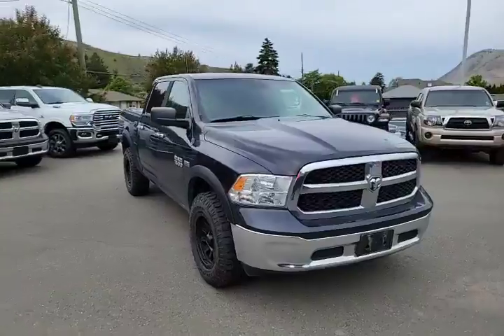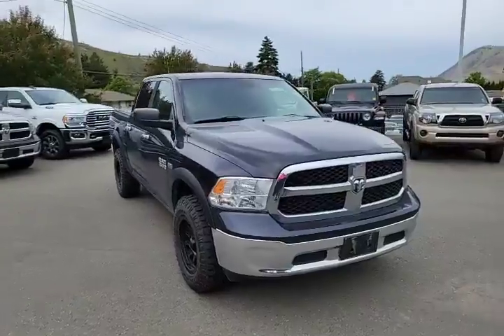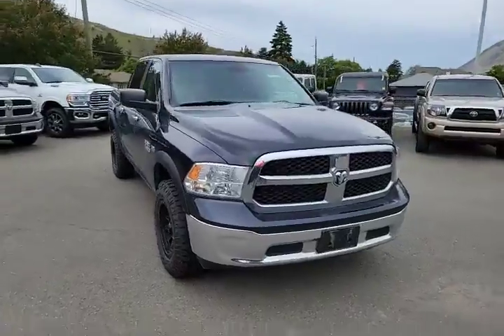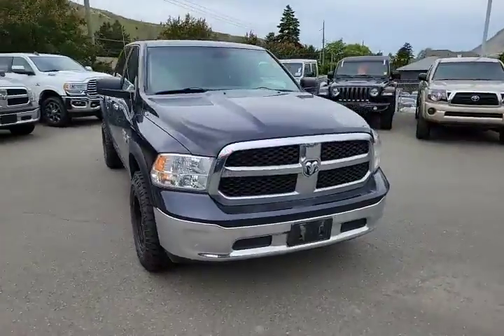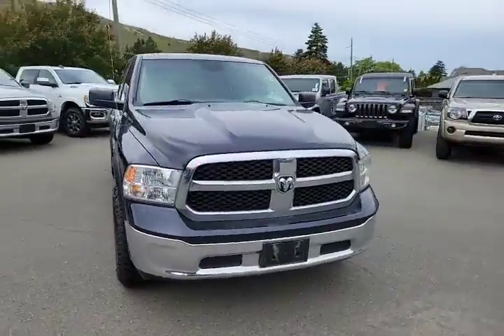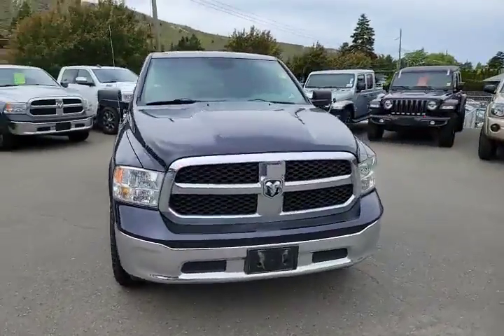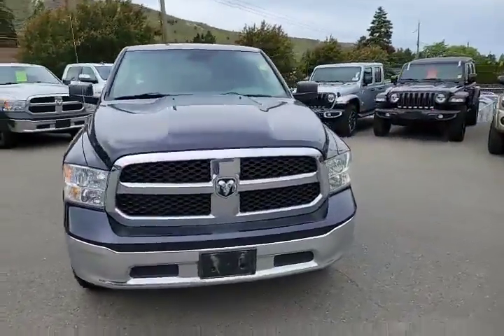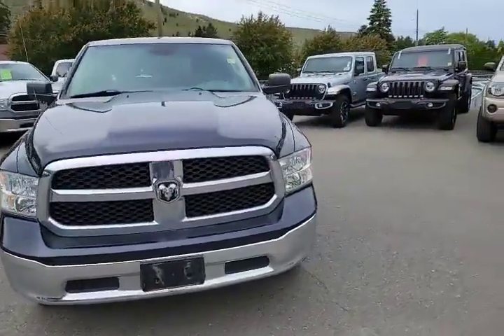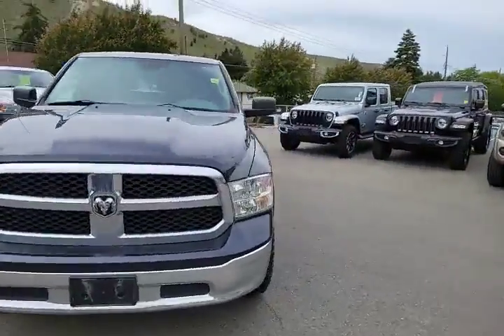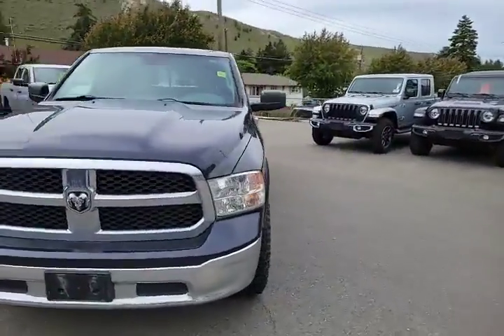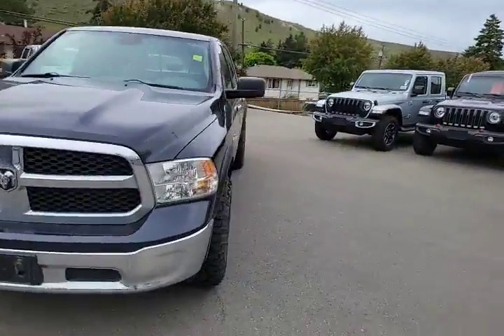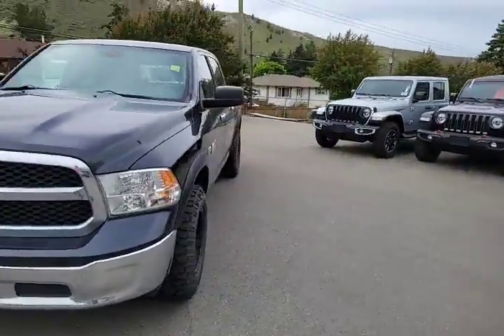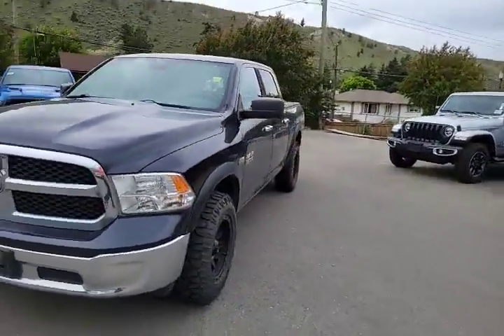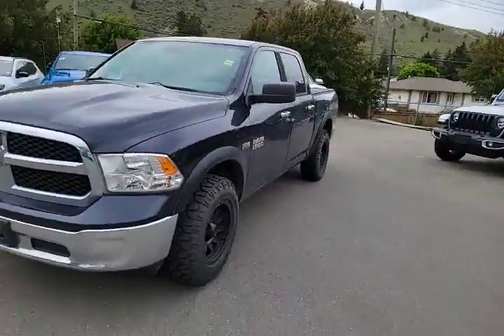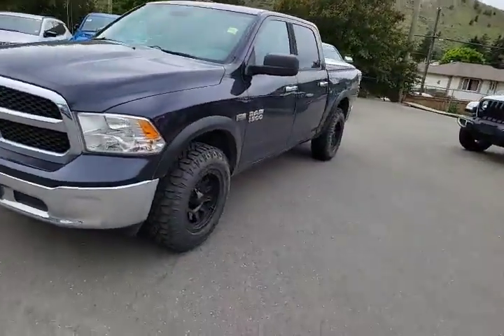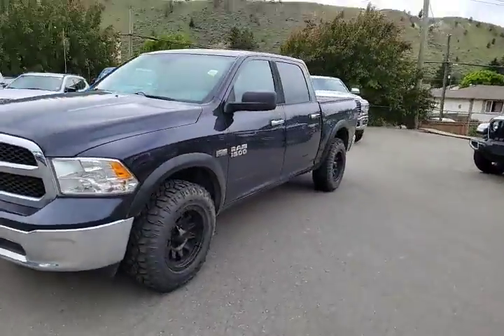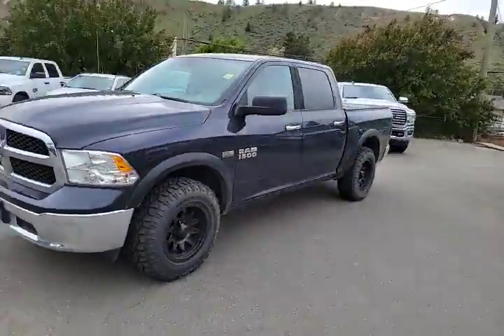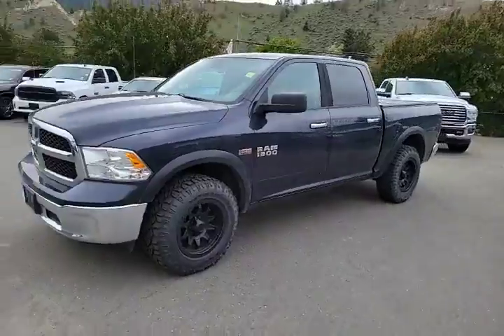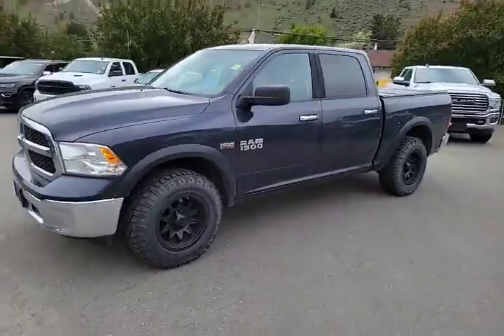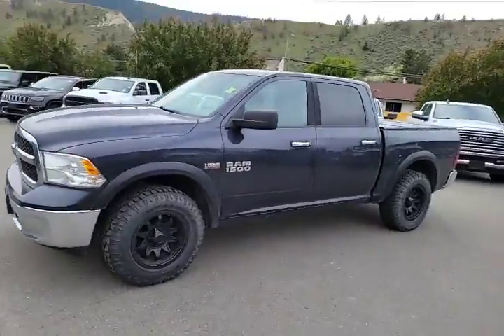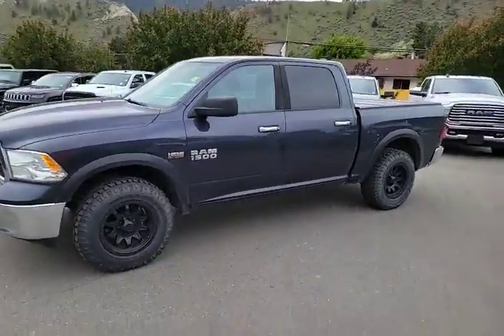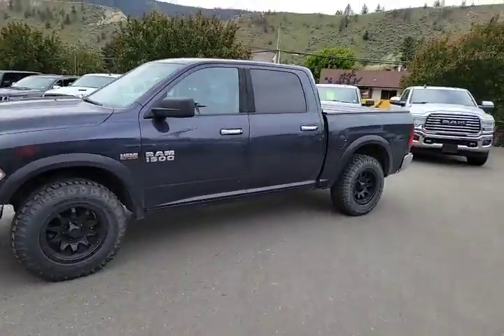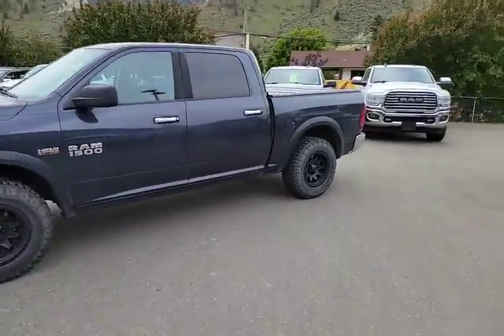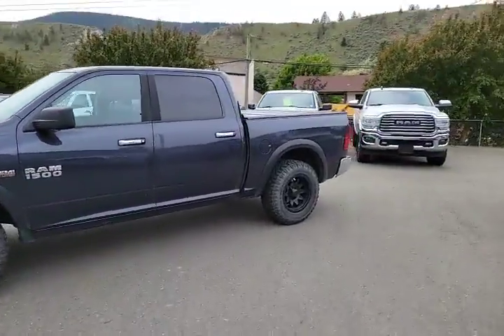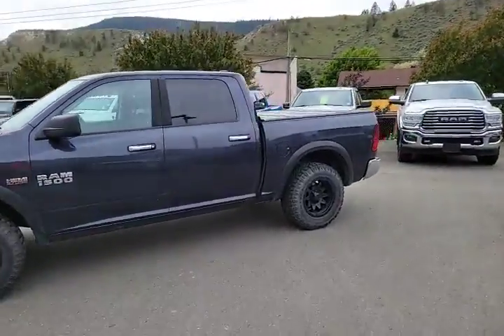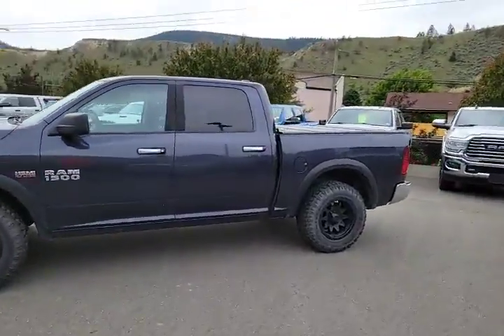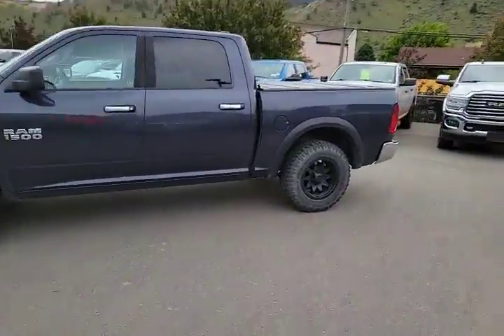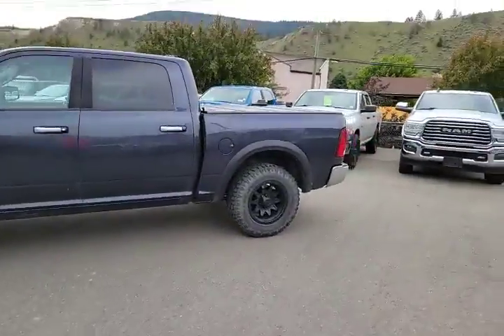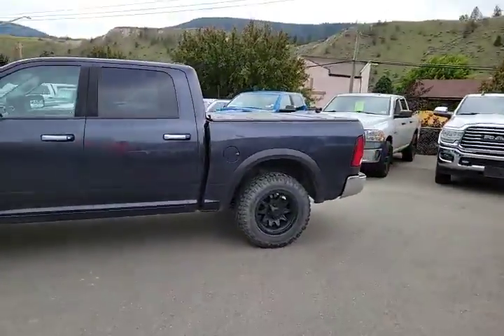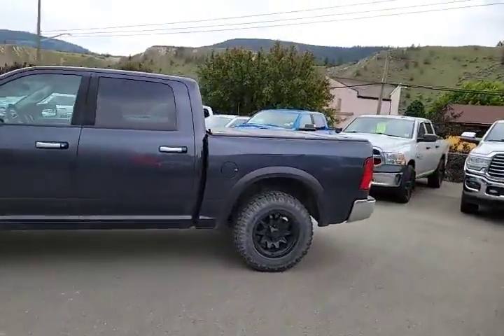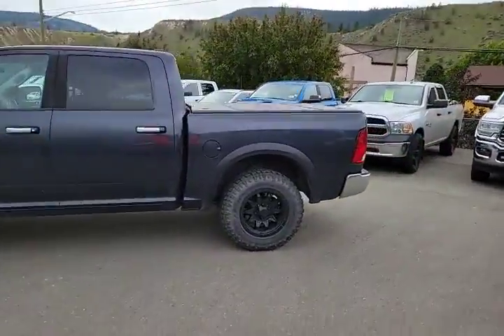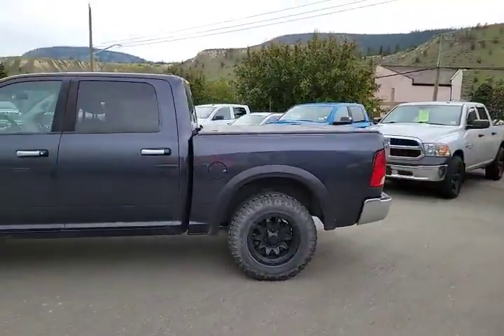Hello everybody, this is Rivershore Chrysler. Today we are checking out this beautiful 2013 Ram 1500 SLT.